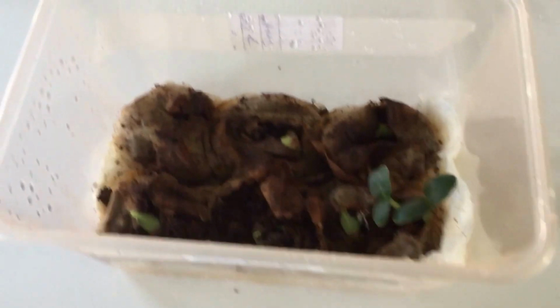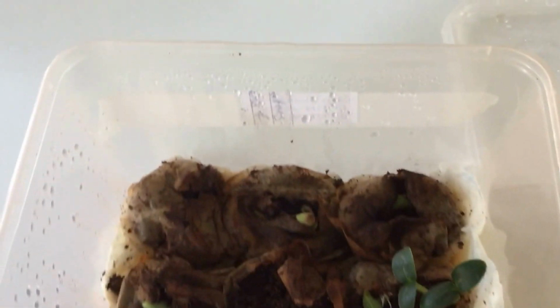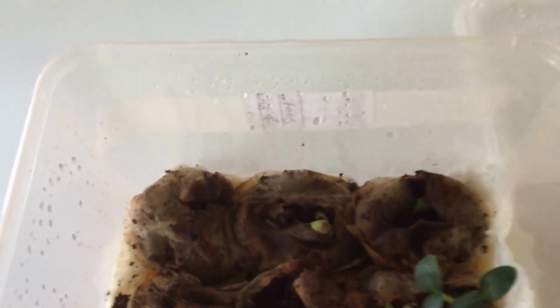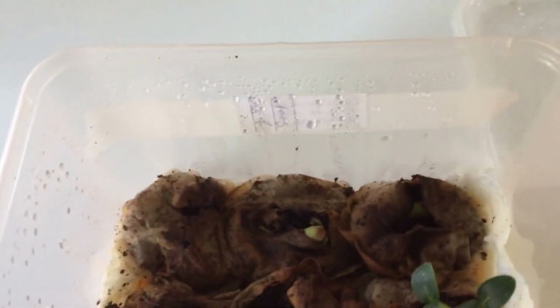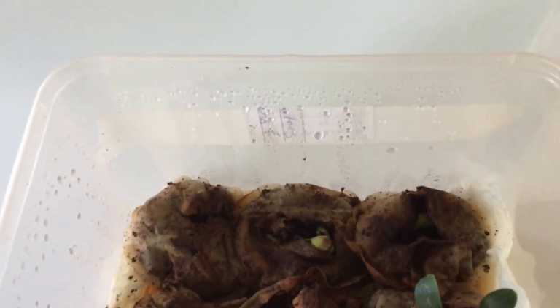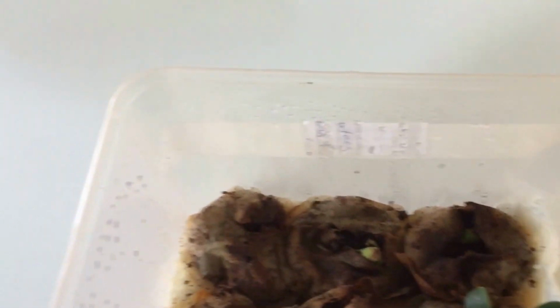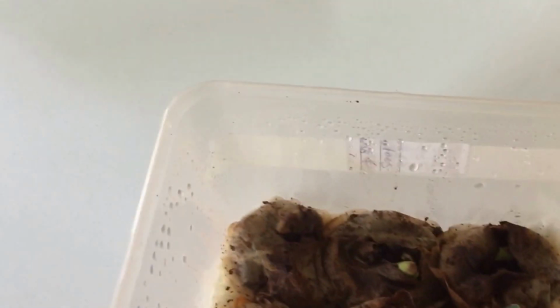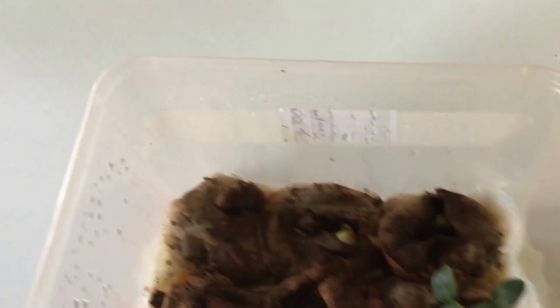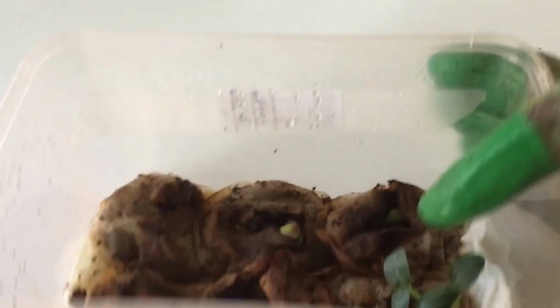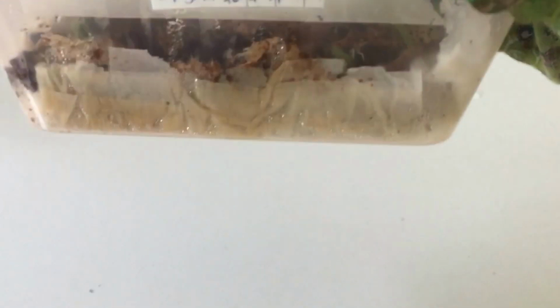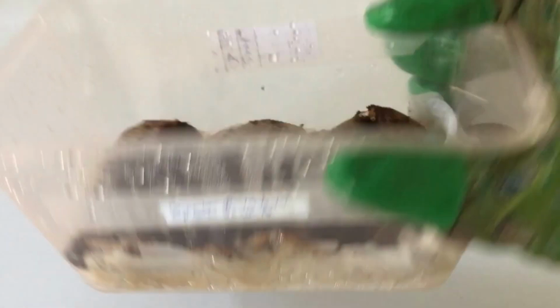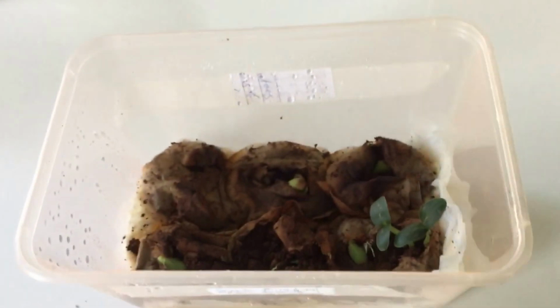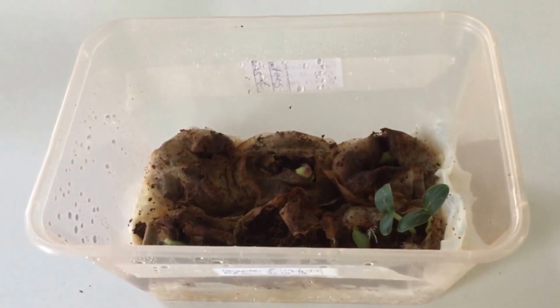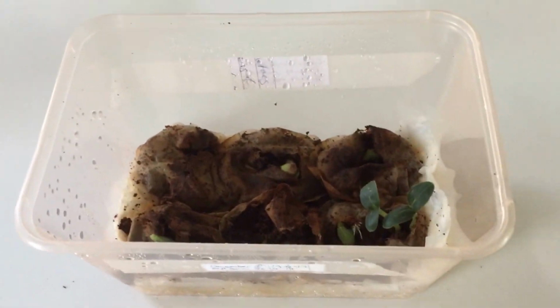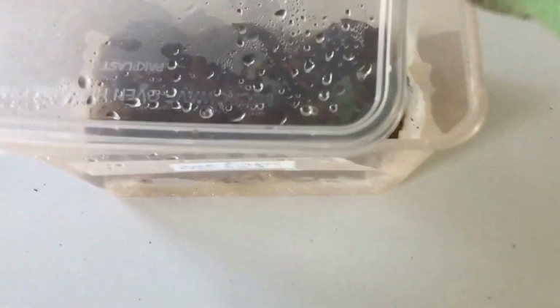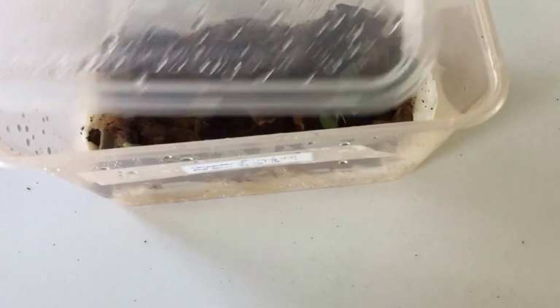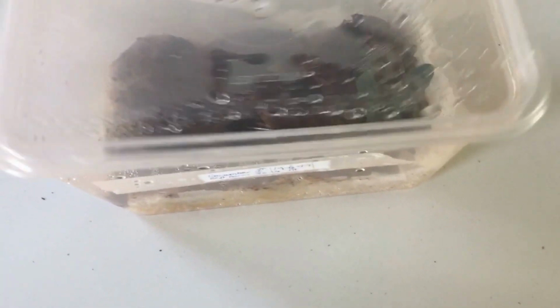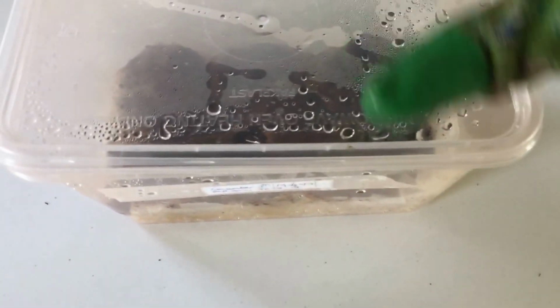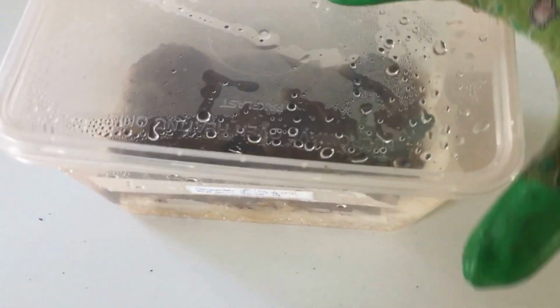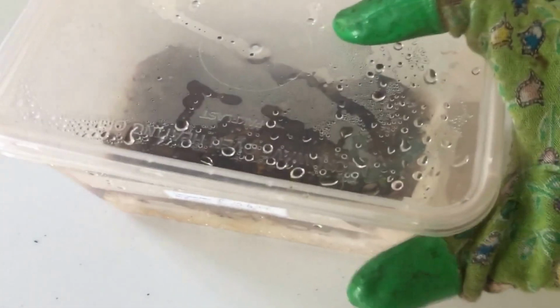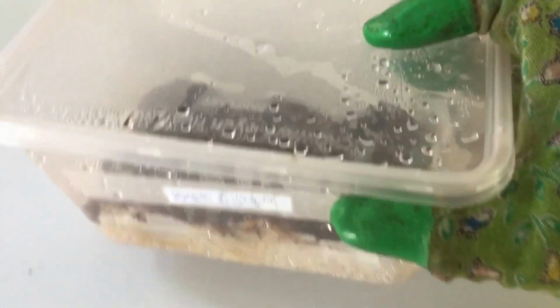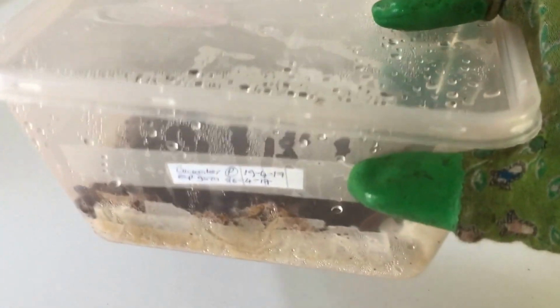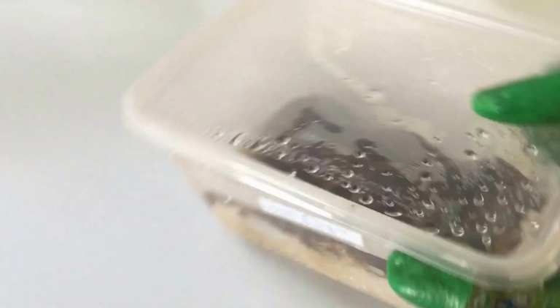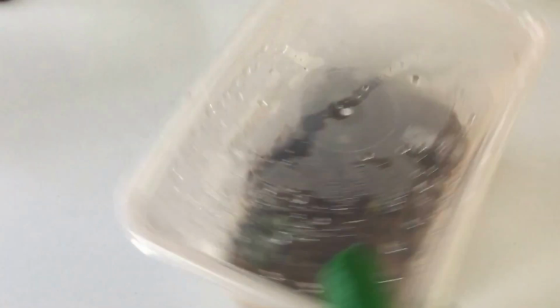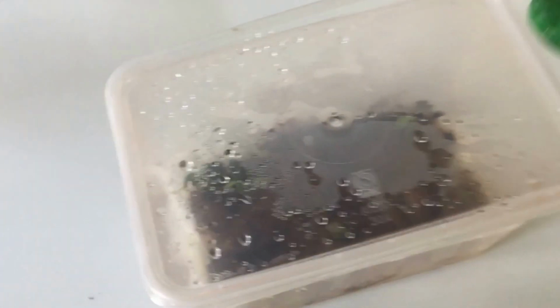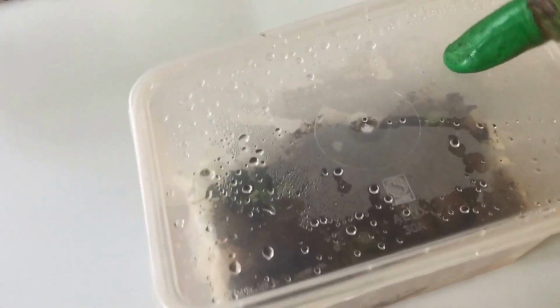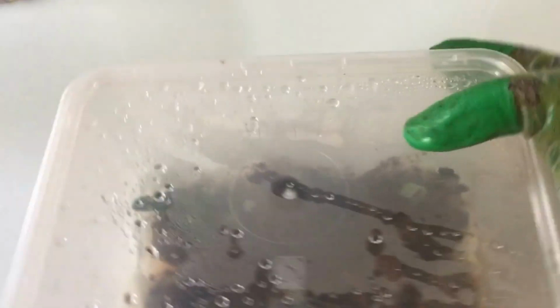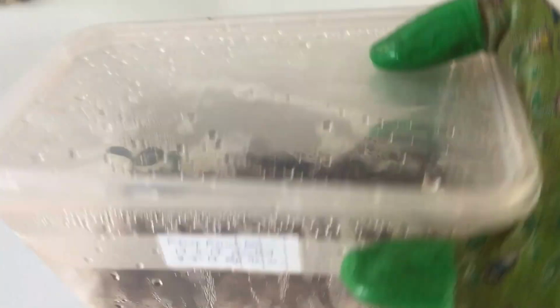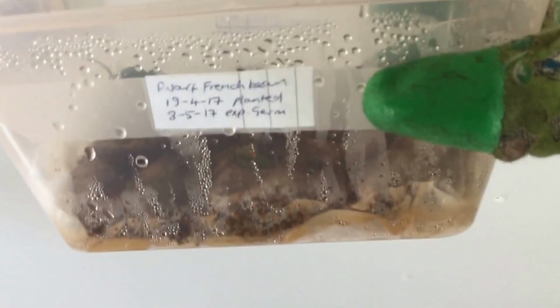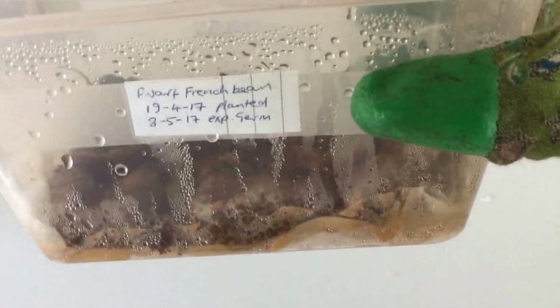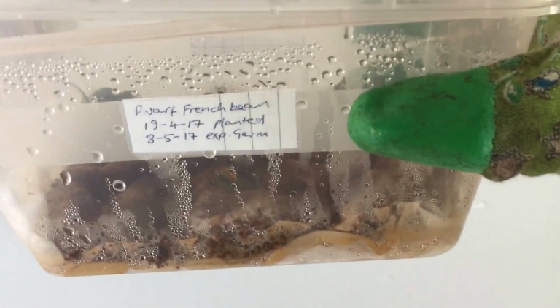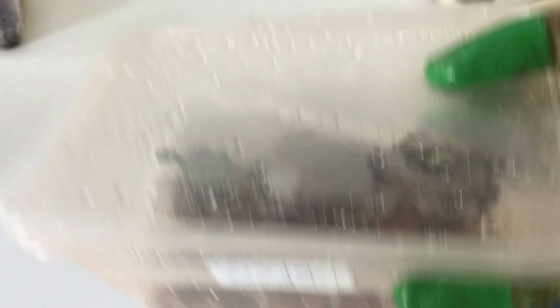So it seems that the experiment with the lid on the takeaway box definitely has had some success for both cucumber and dwarf French bean.